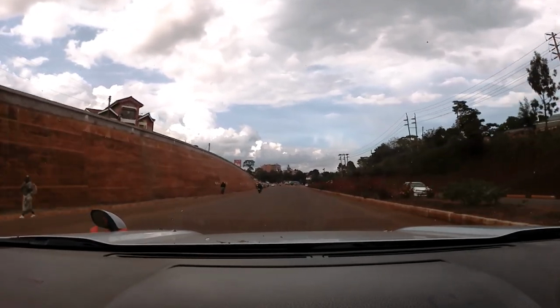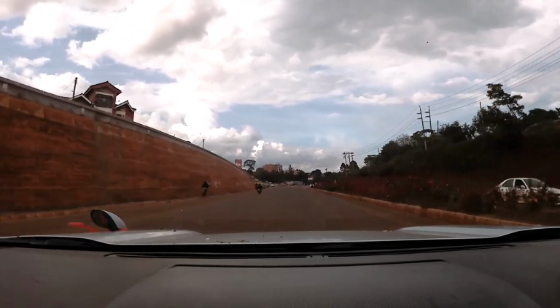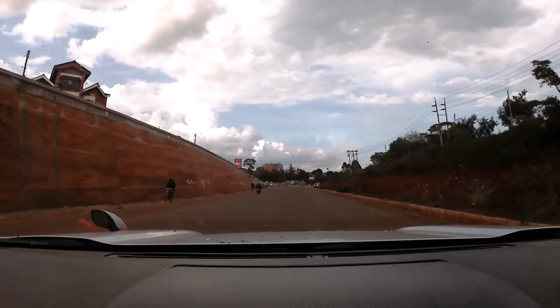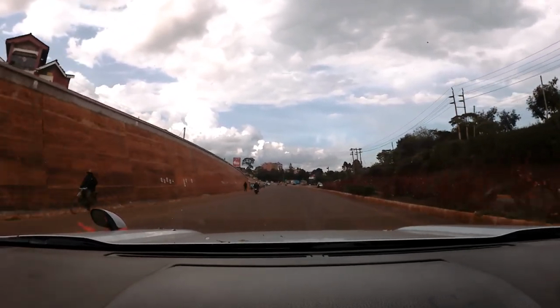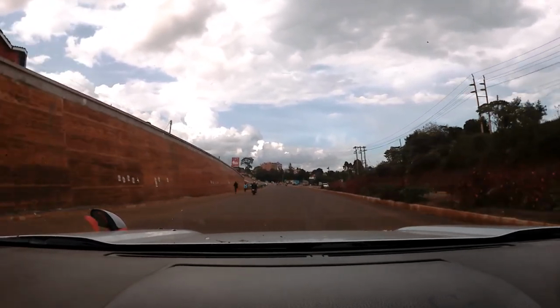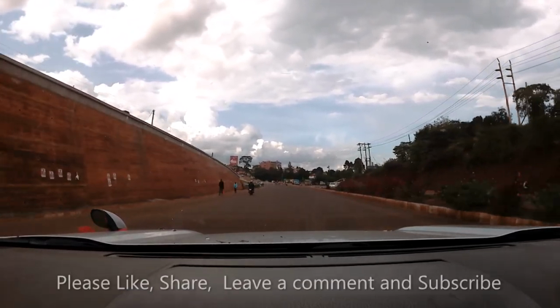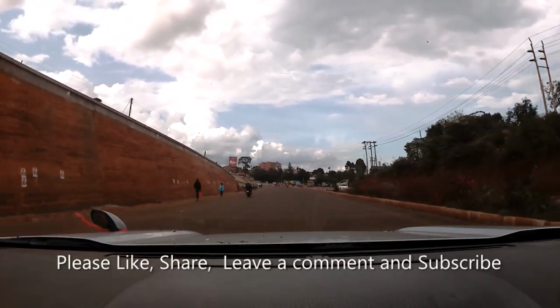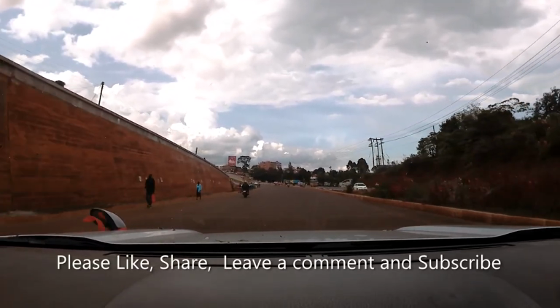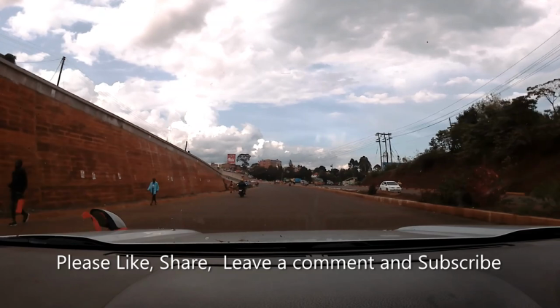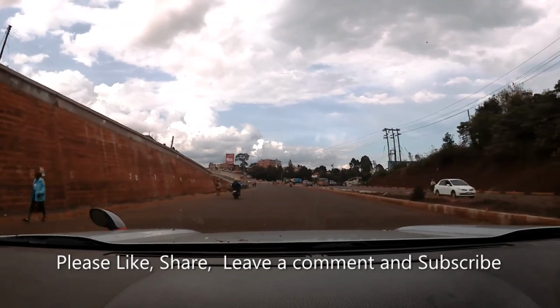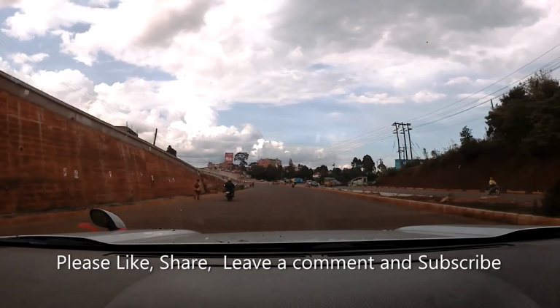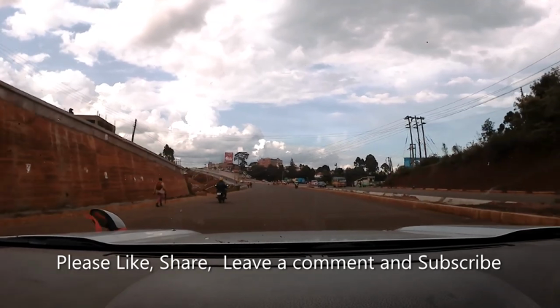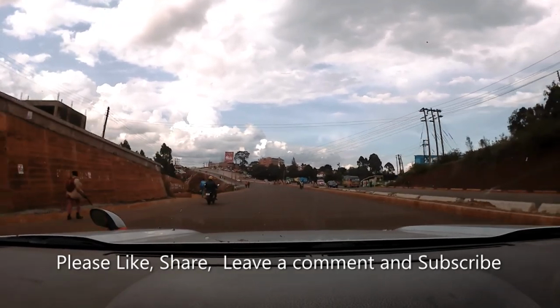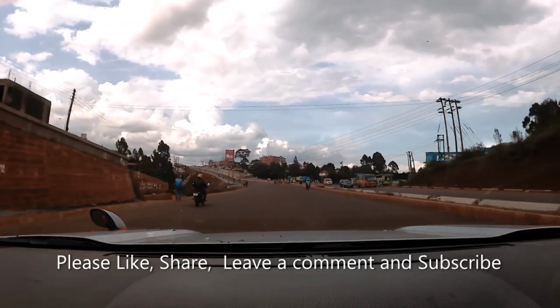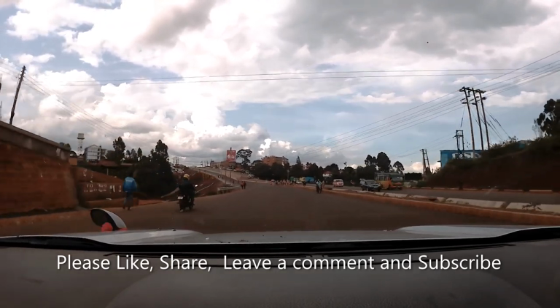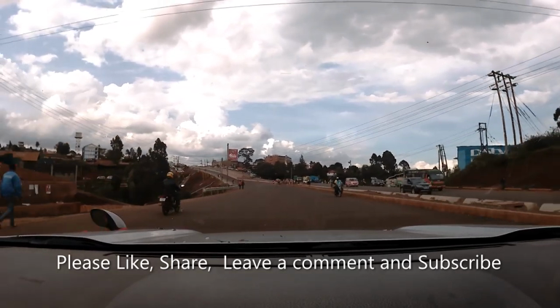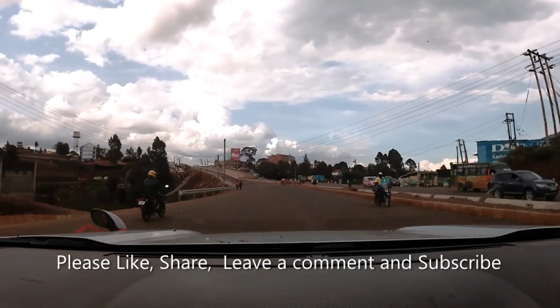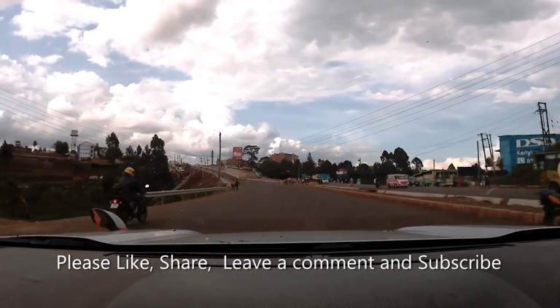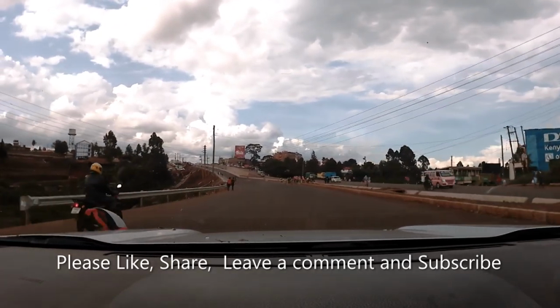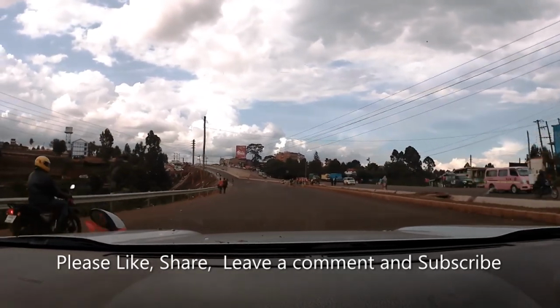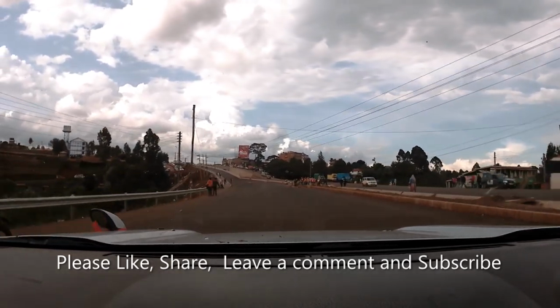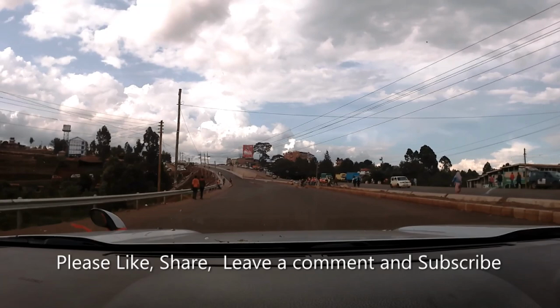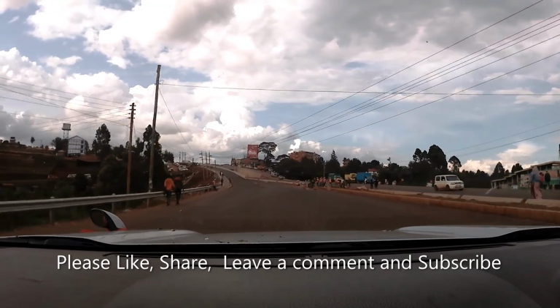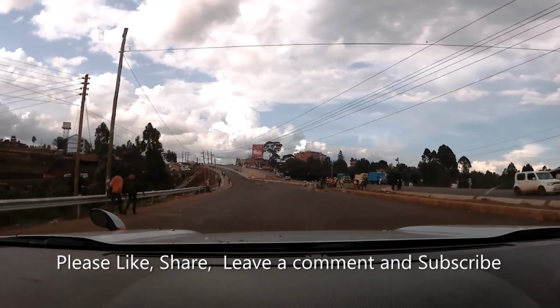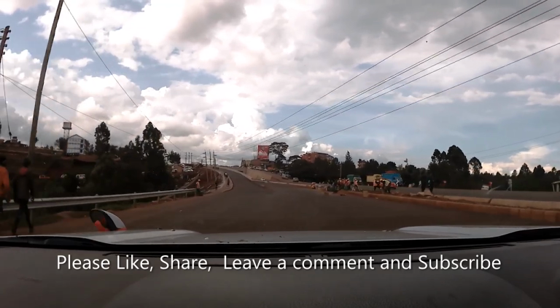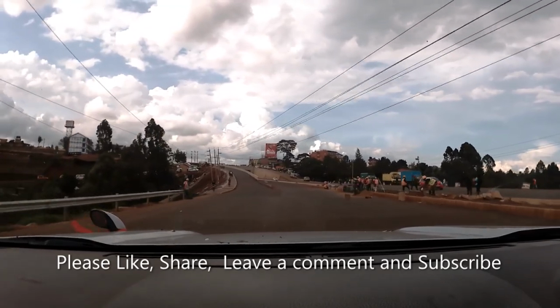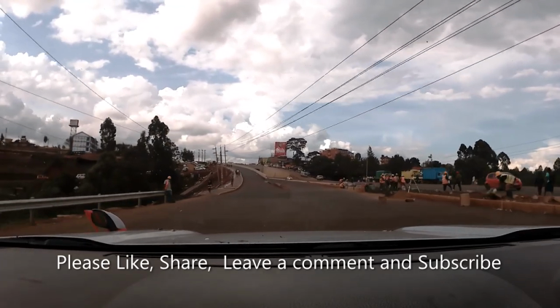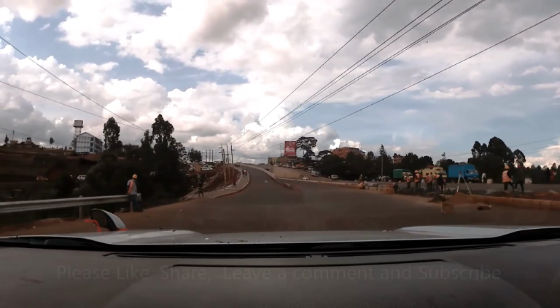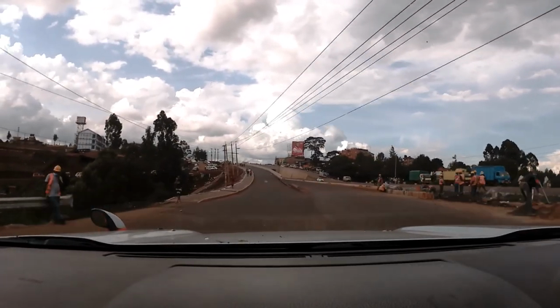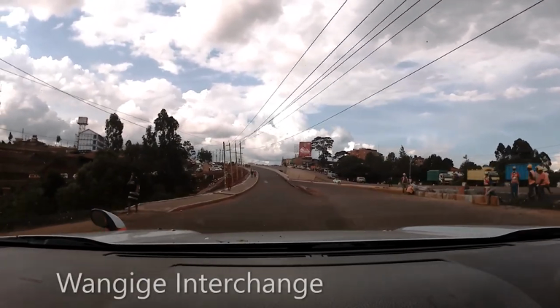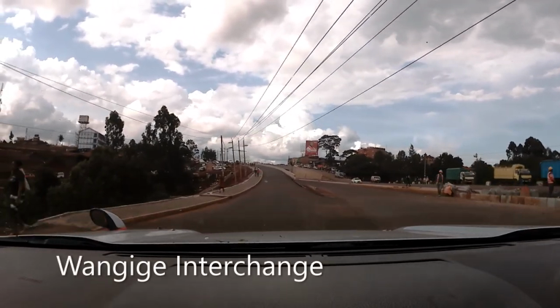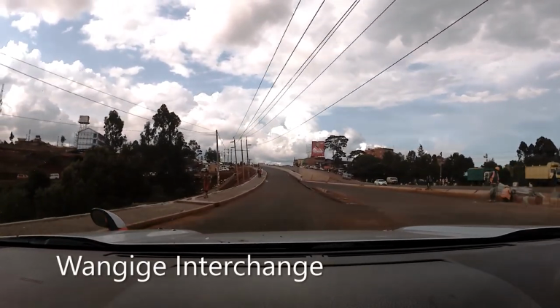Please remember to like this video, share it, and leave us a comment down below in the comment section. If you're new here, don't wait any longer — please subscribe.